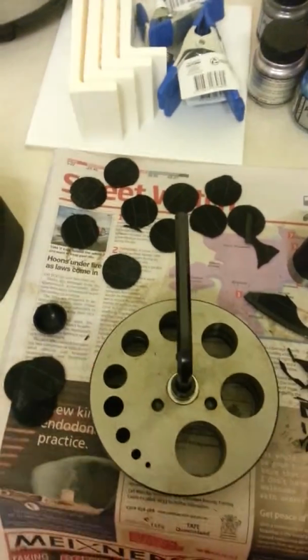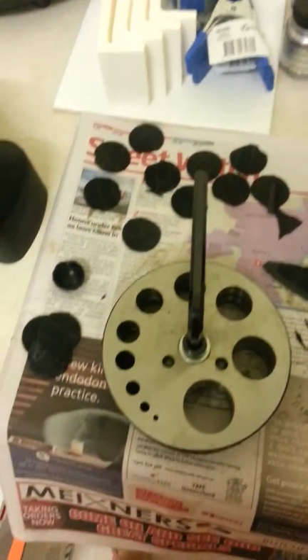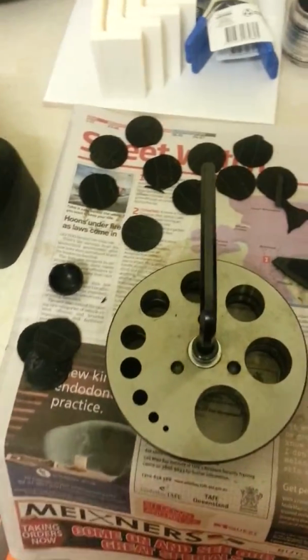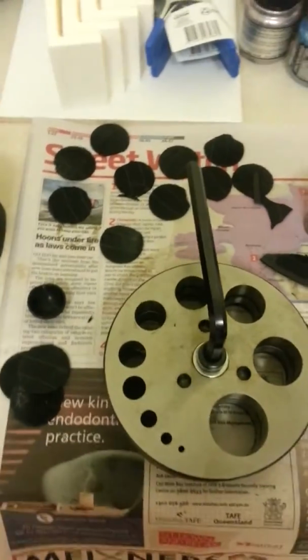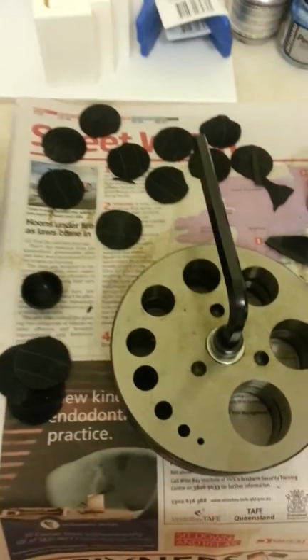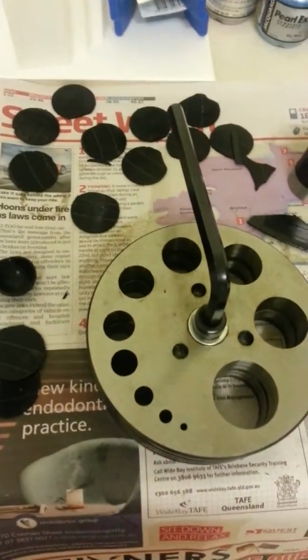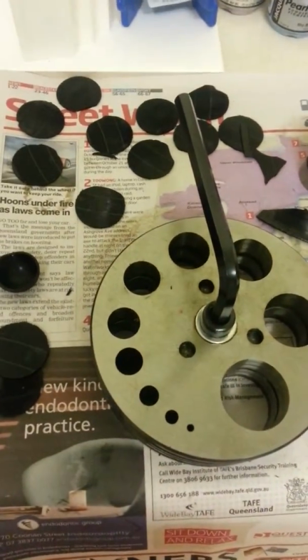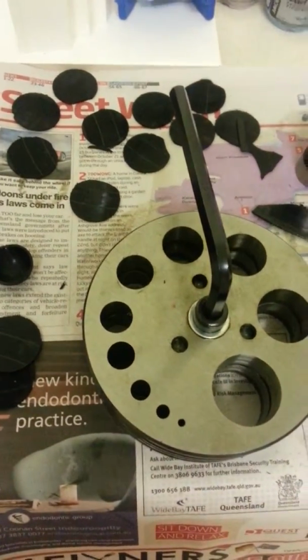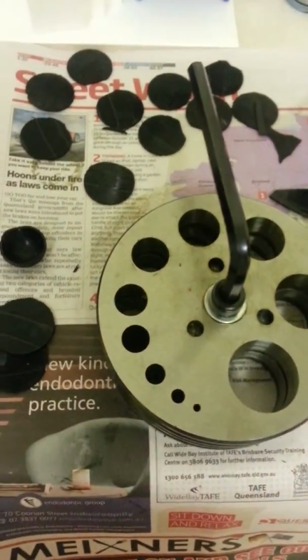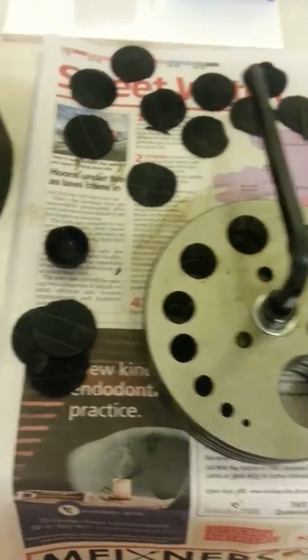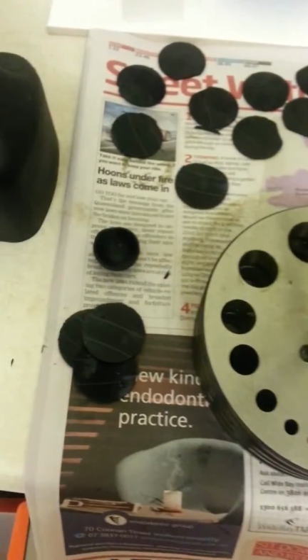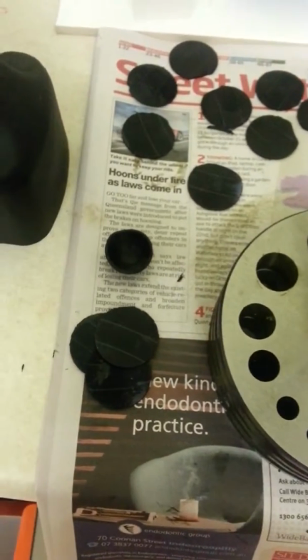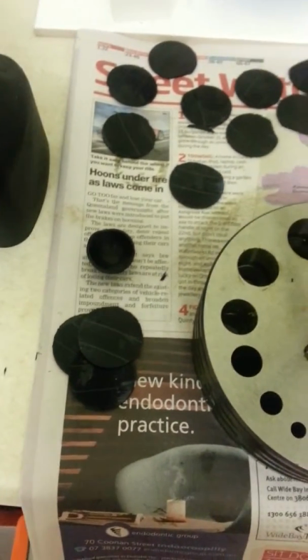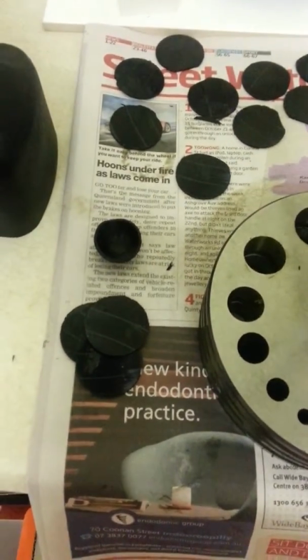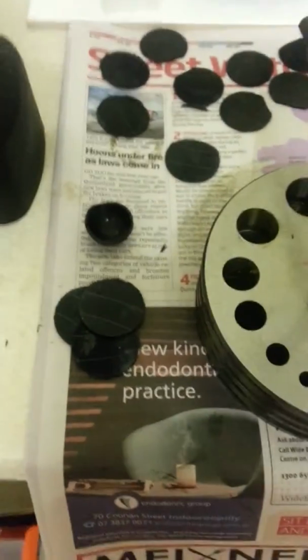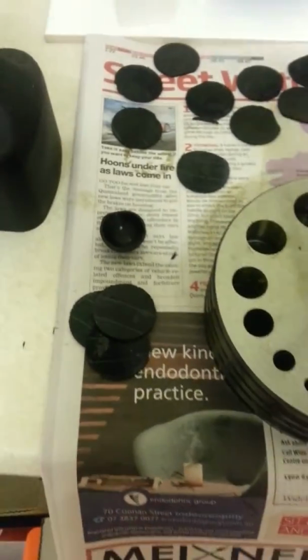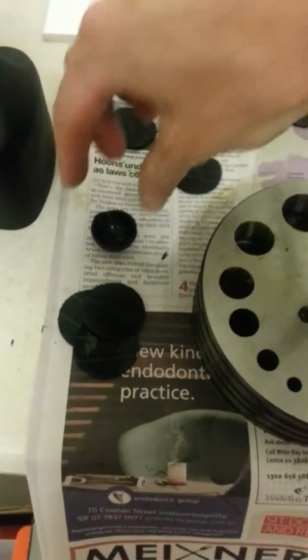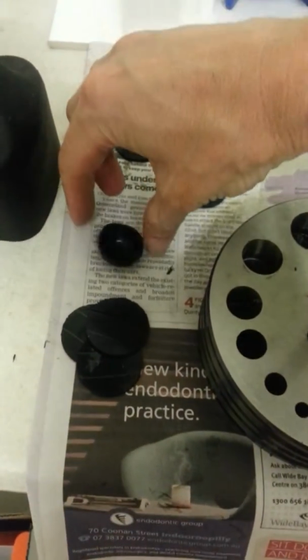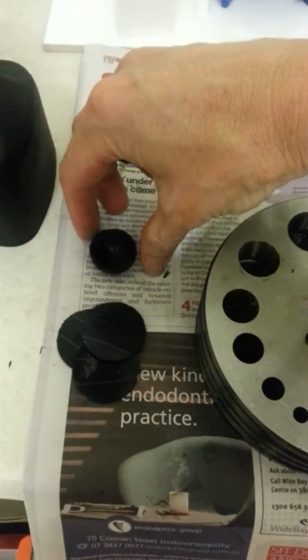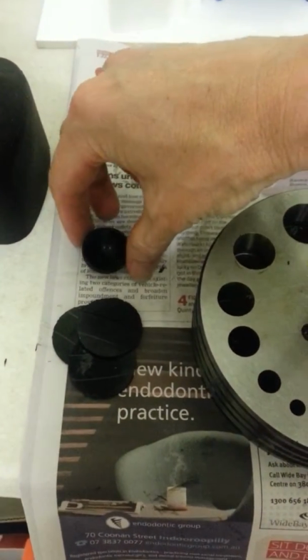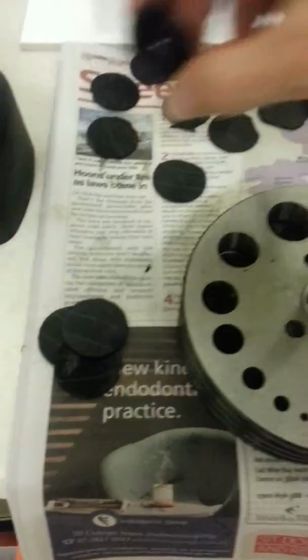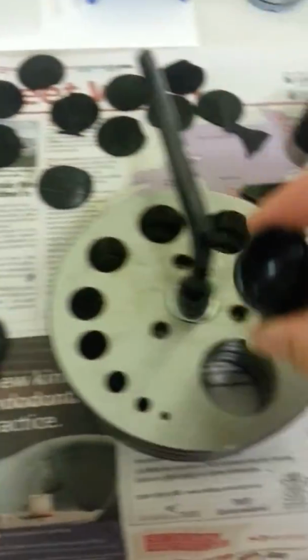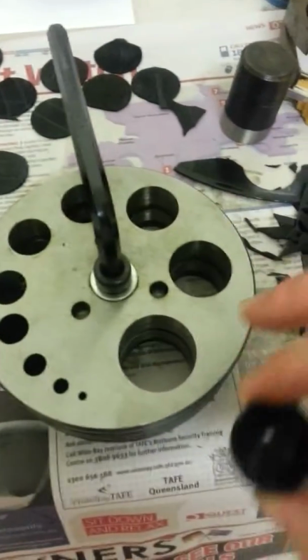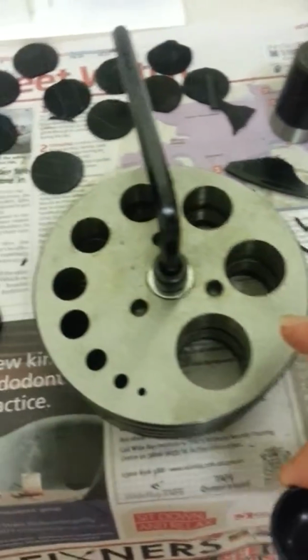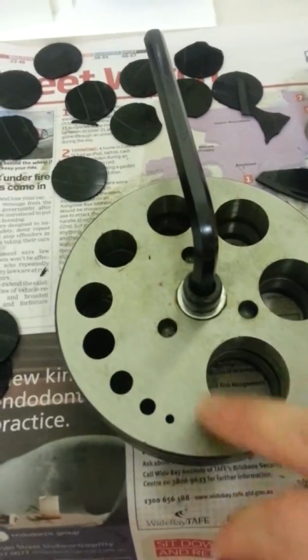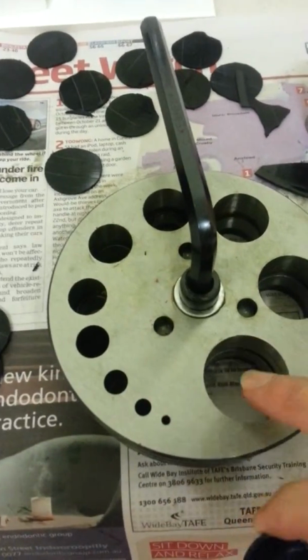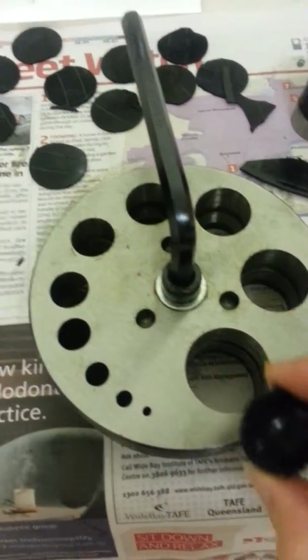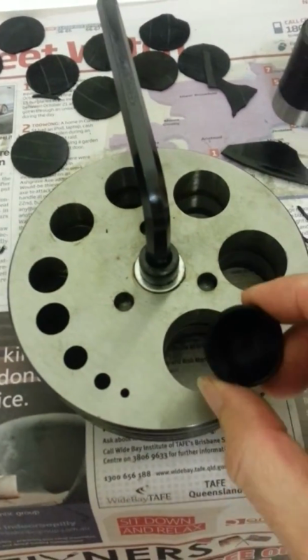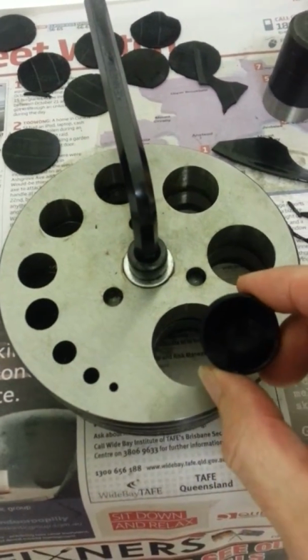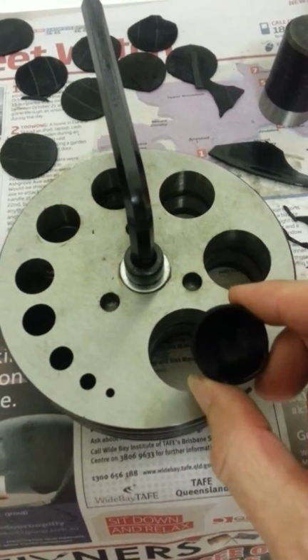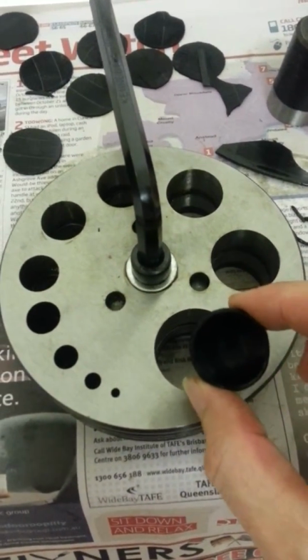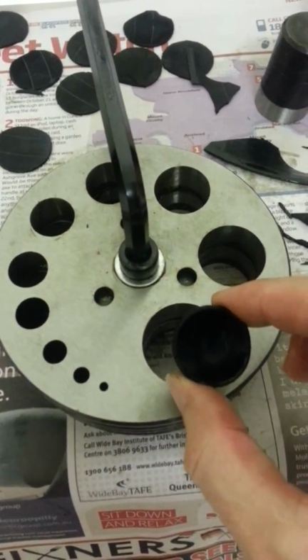Hi everyone. Well, this was test number 3 I suppose we're up to about now. This little one here was cut out of the largest one here. It's about one and a quarter inches, or 32 mil.